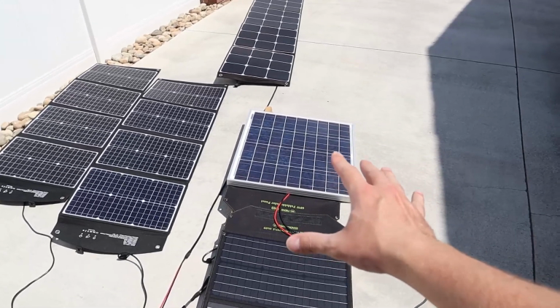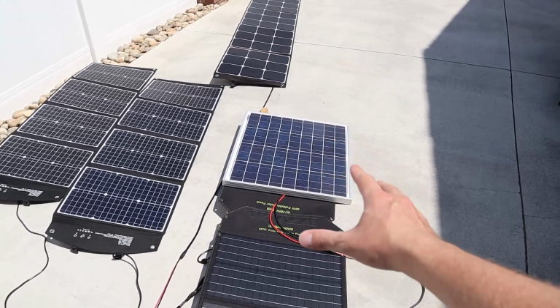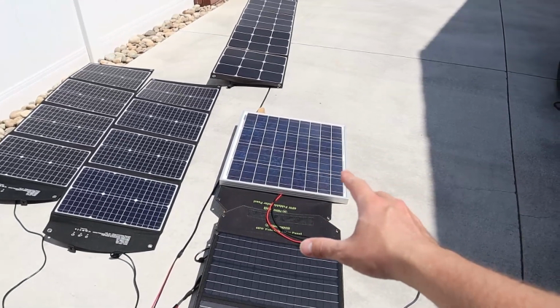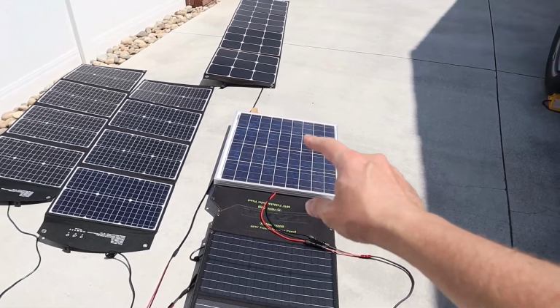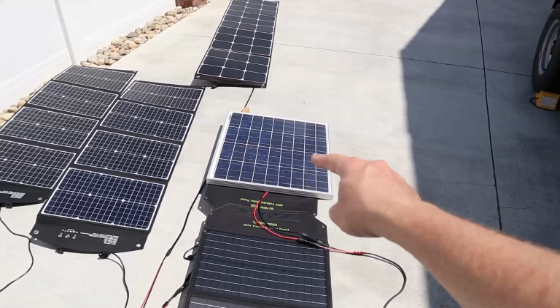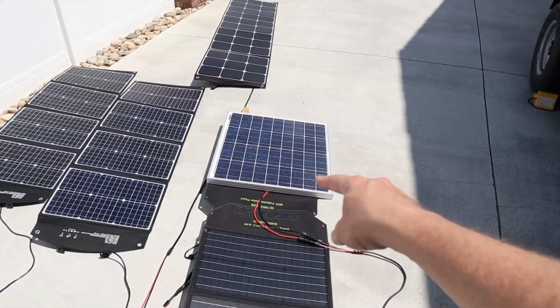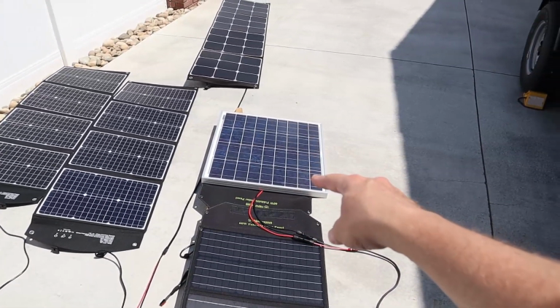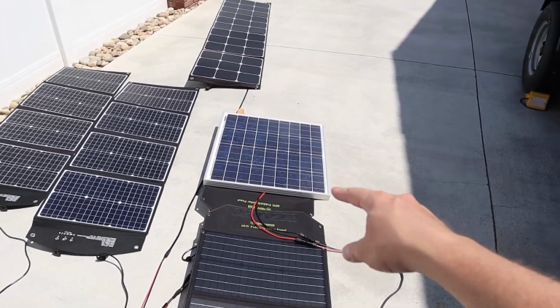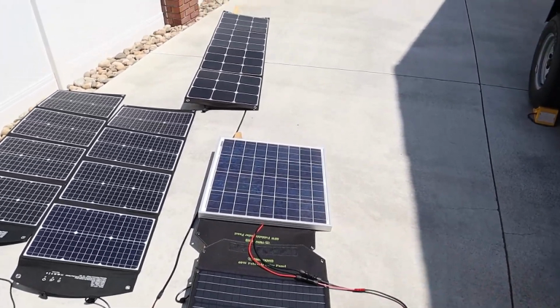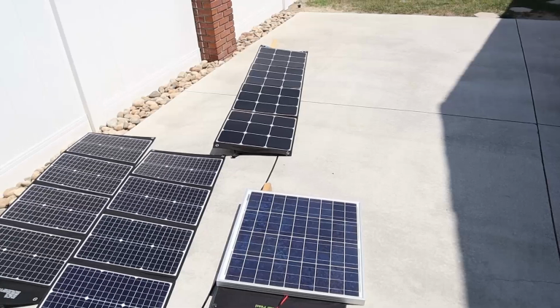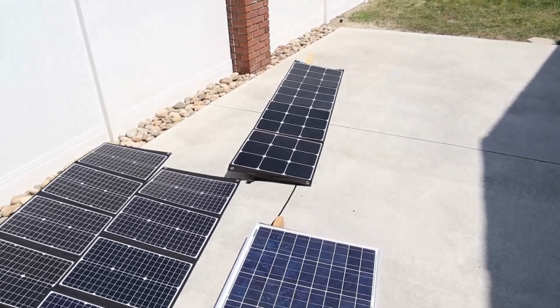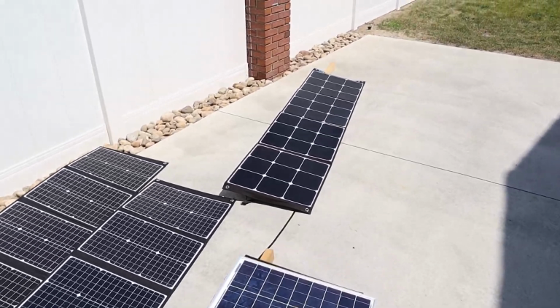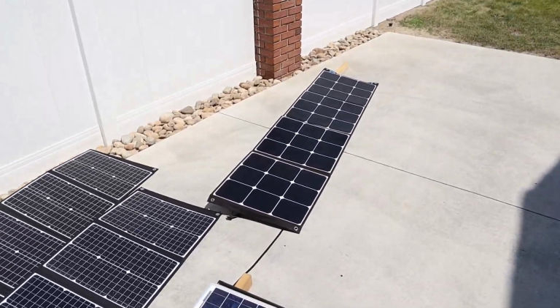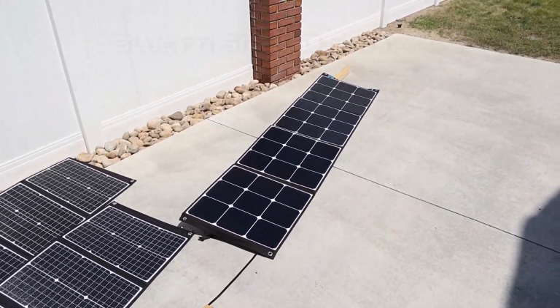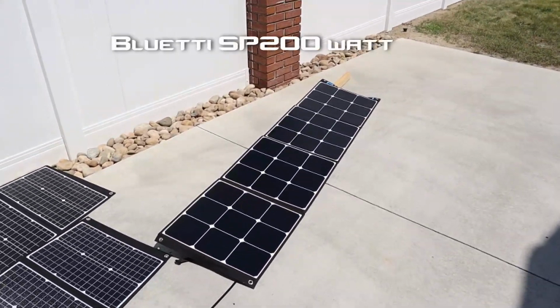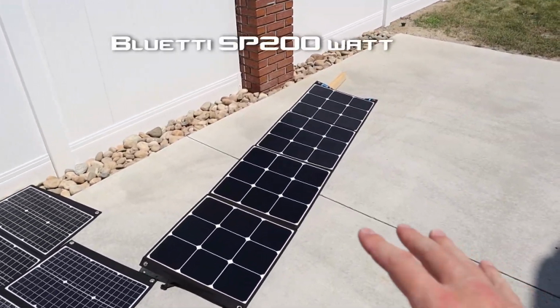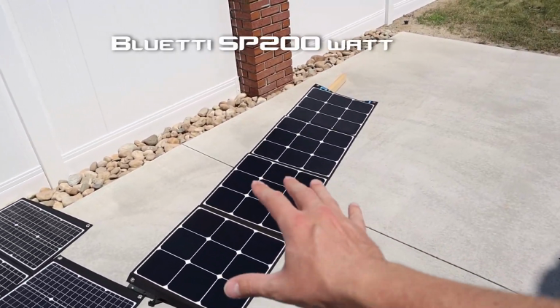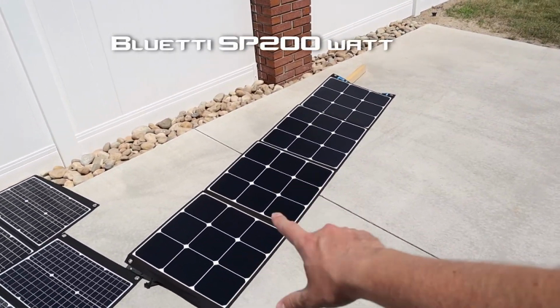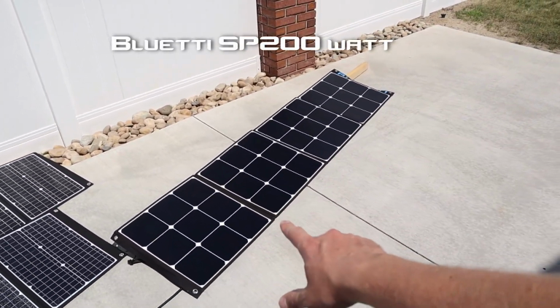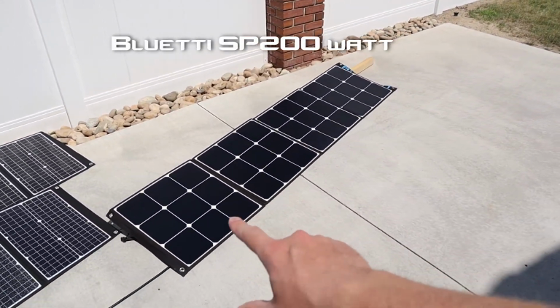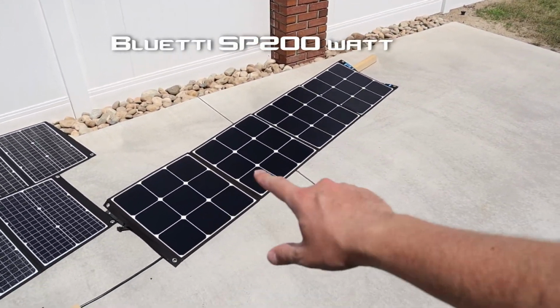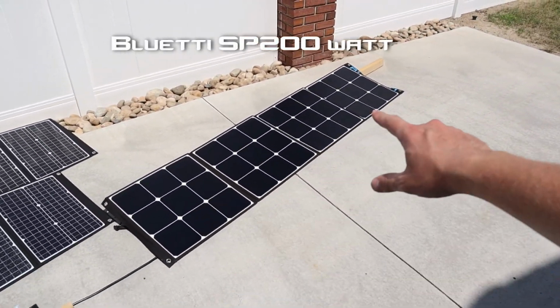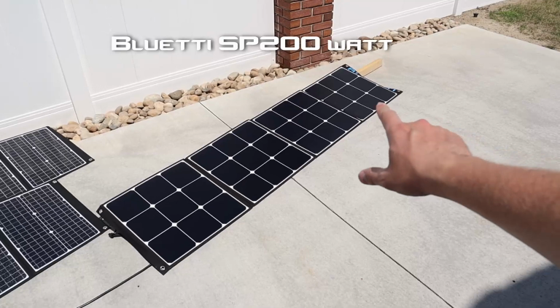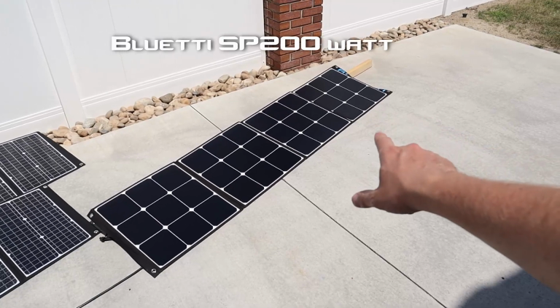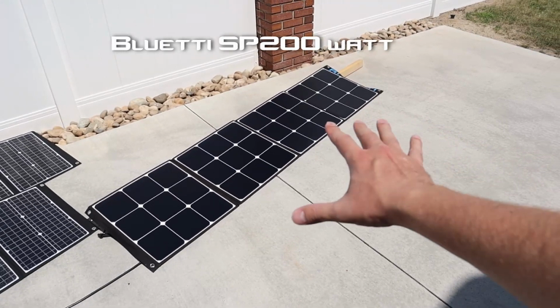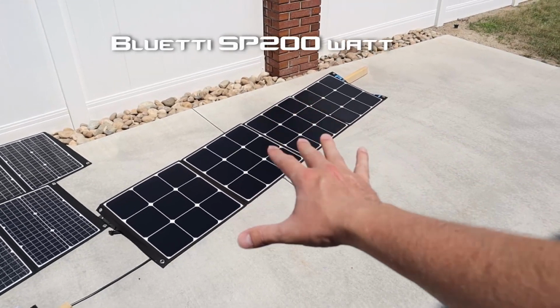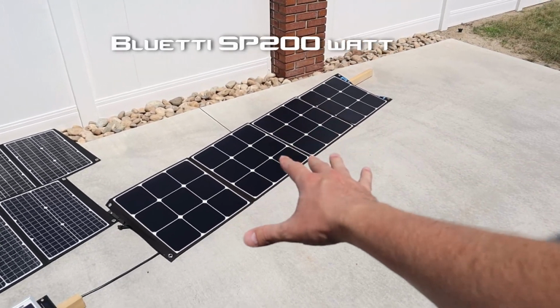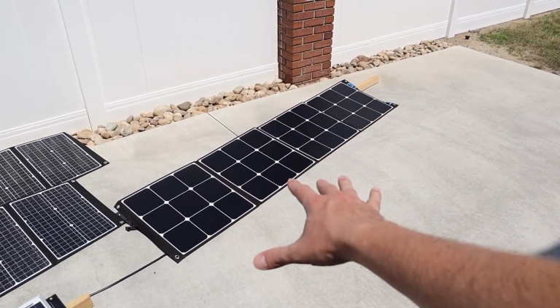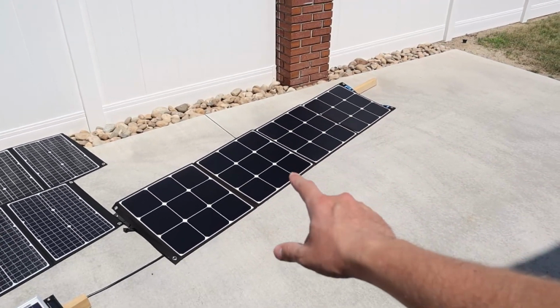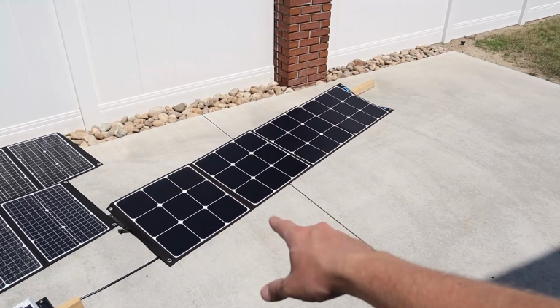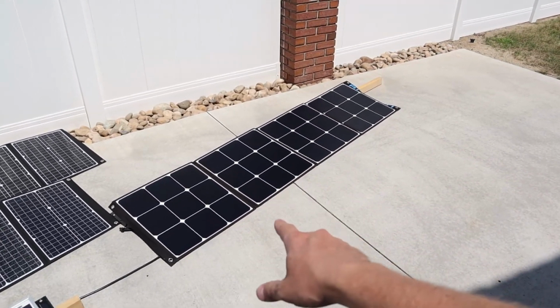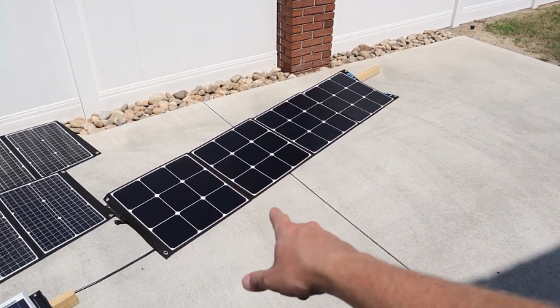I have my Grape Solar 50-watt monocrystalline rigid panel — my first glass panel I ever bought. I haven't done much video on it, but it's actually what we're going to test today. And down here I have my Bluetti SP200 200-watt folding solar panel. This is my most expensive panel. Let's see how it performs today.